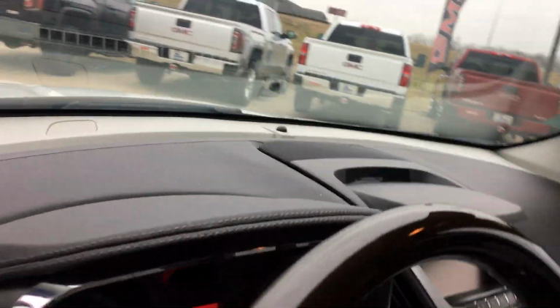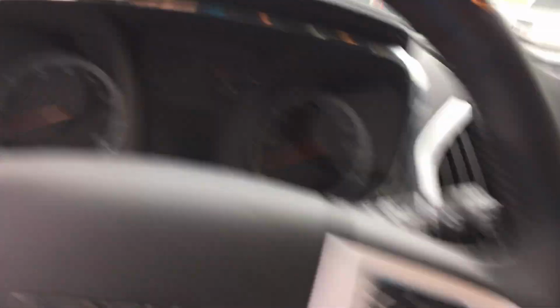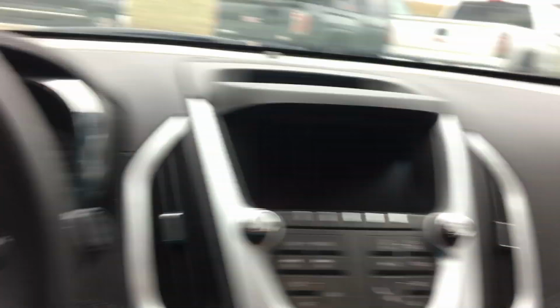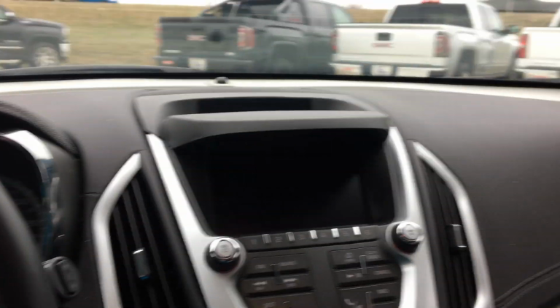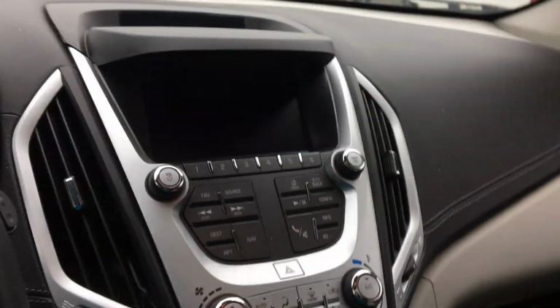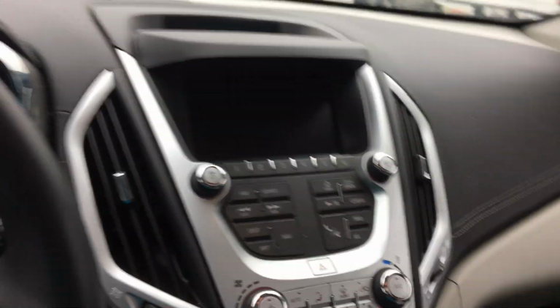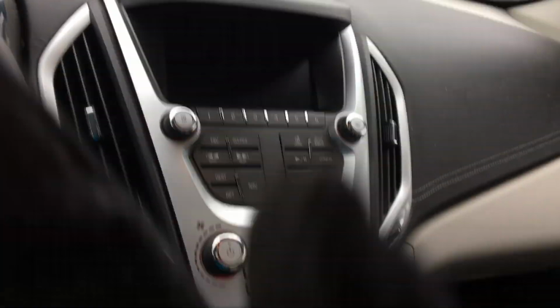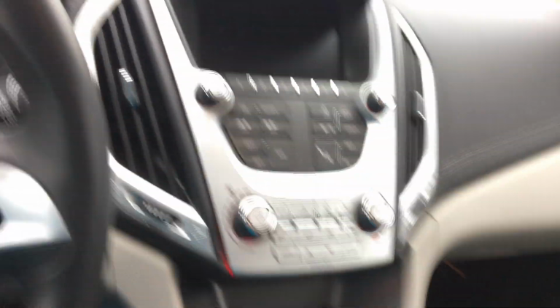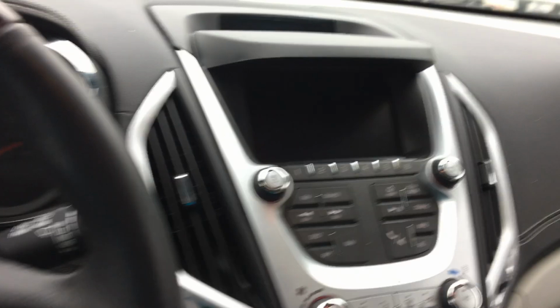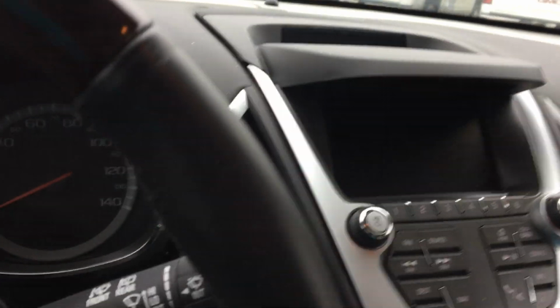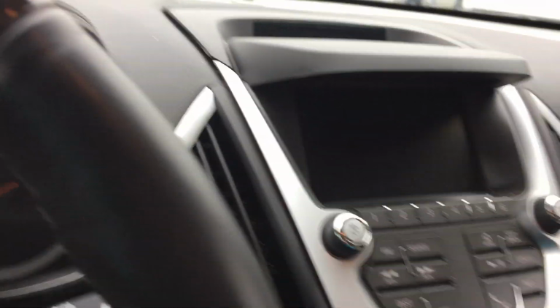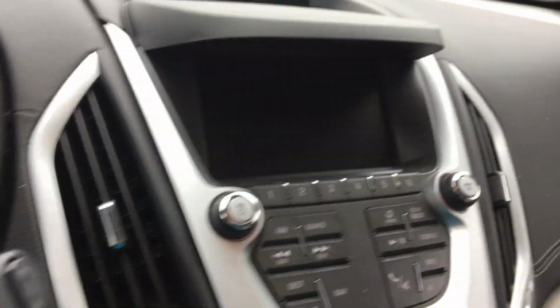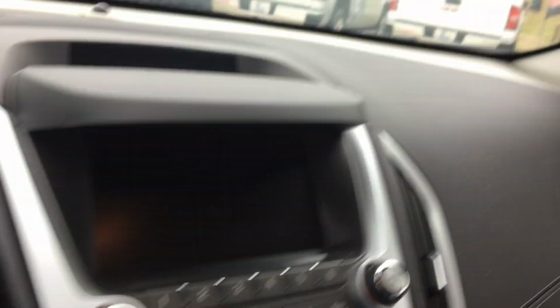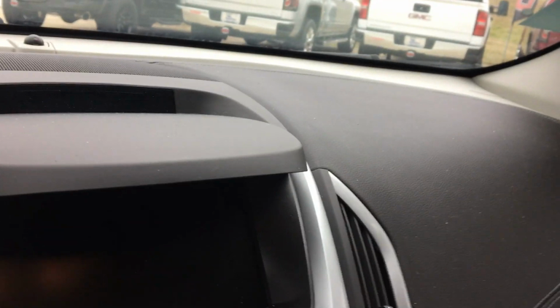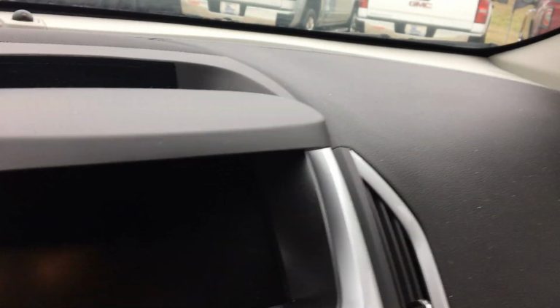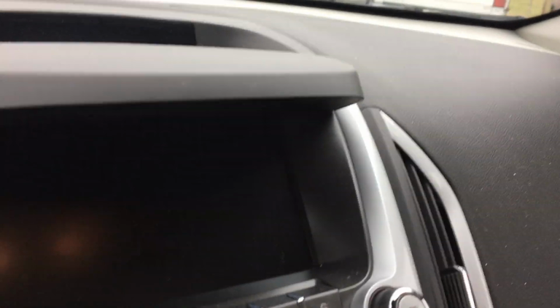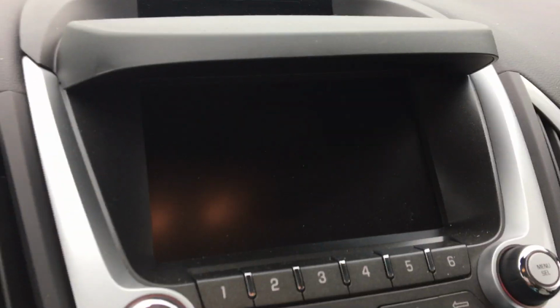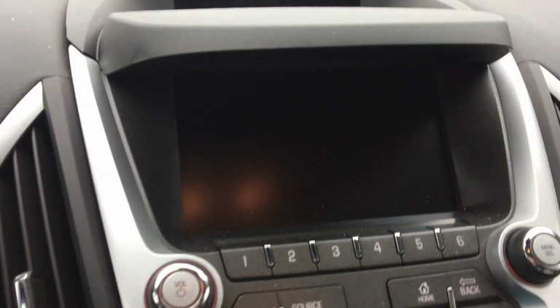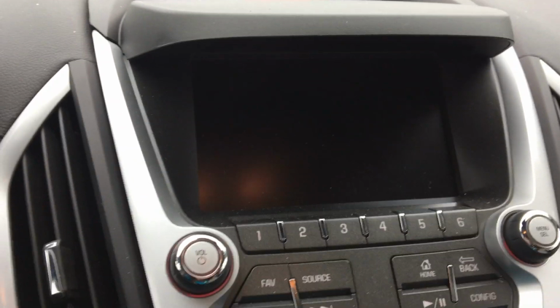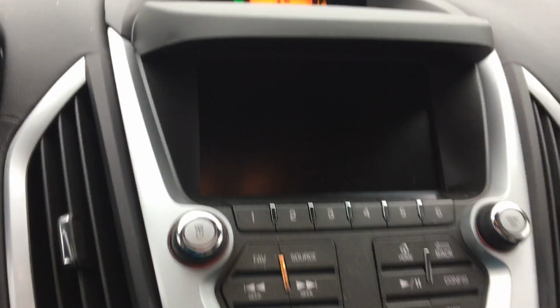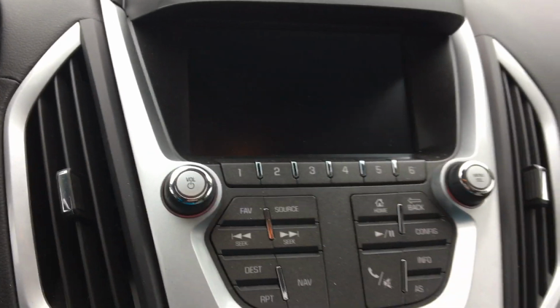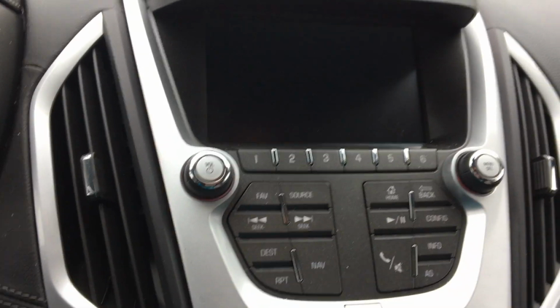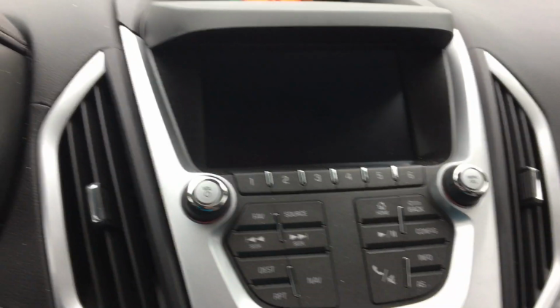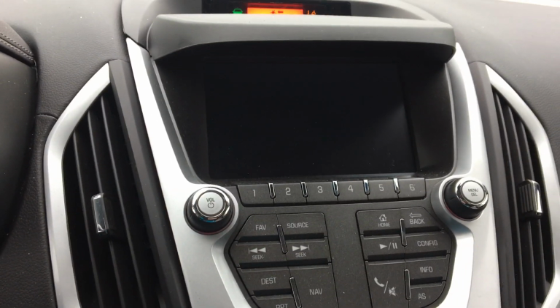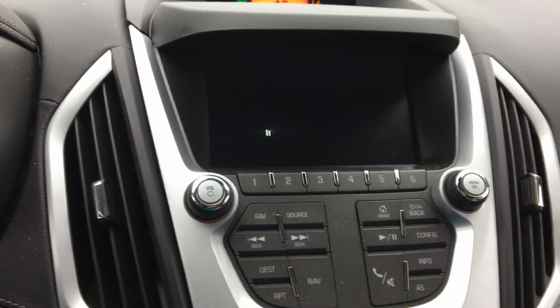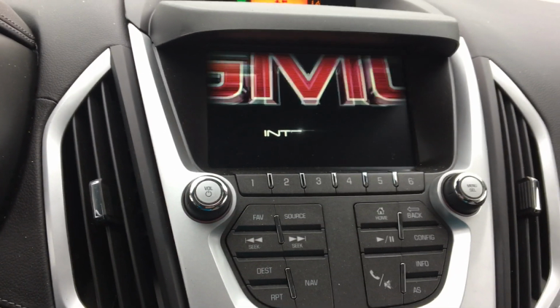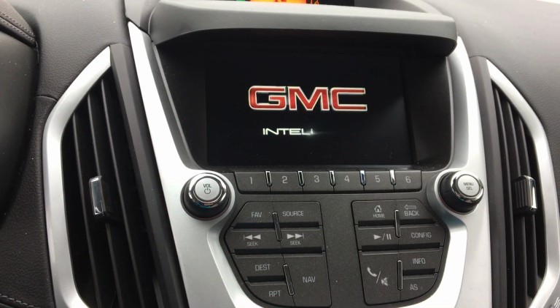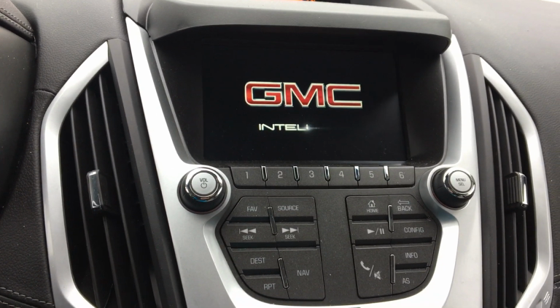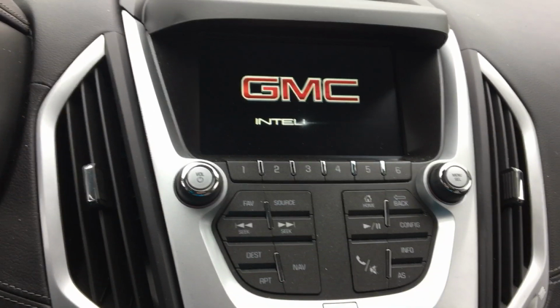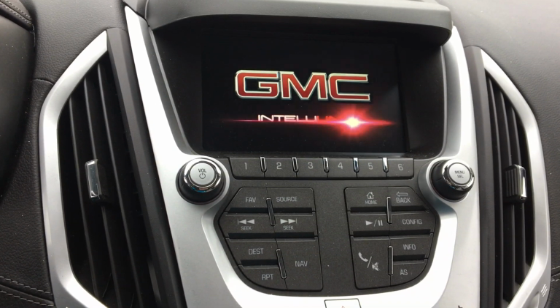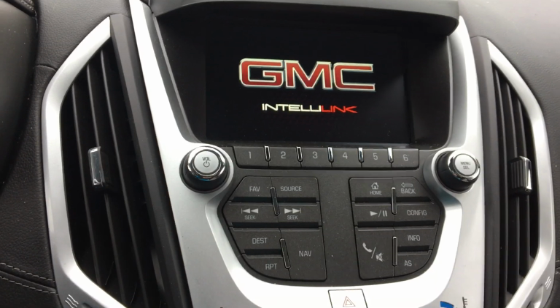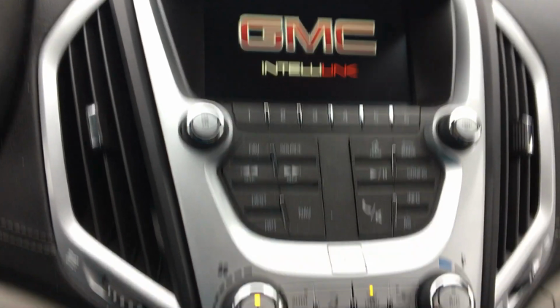Awesome Pioneer sound system with a large LCD touch screen display, which features satellite radio, navigation, hands-free calling, backup camera display, and many apps and possibilities.